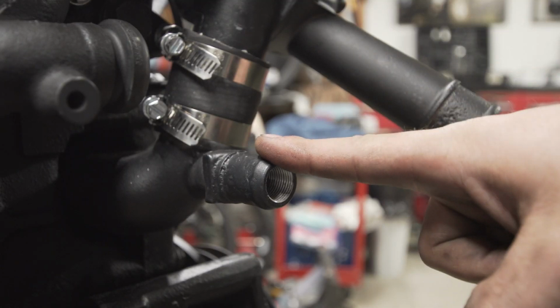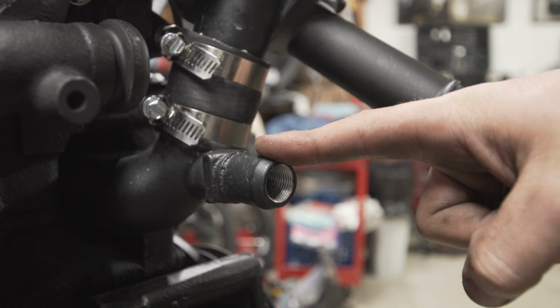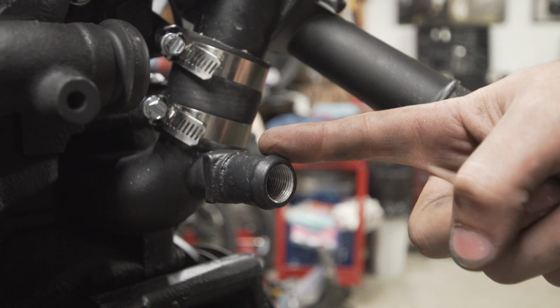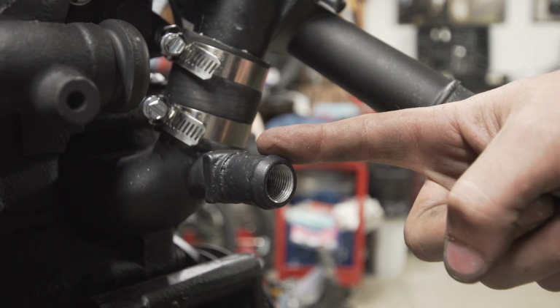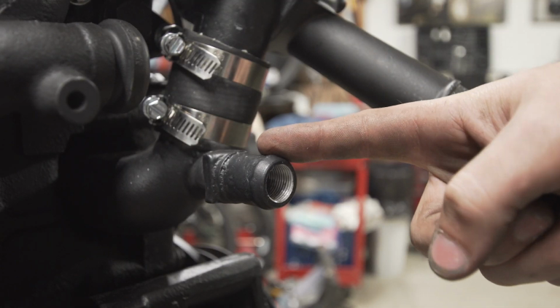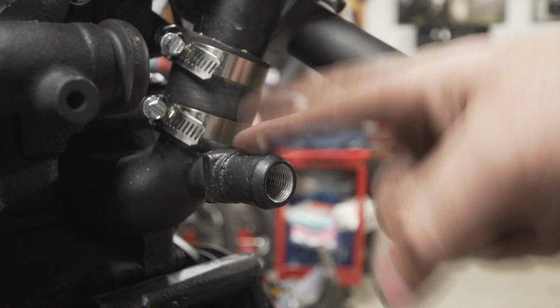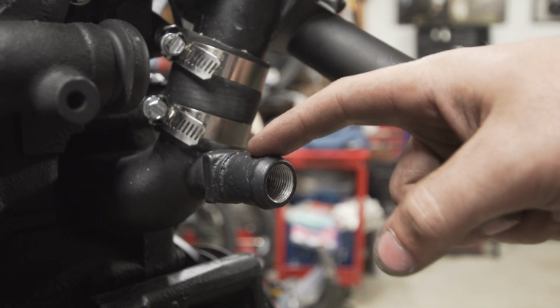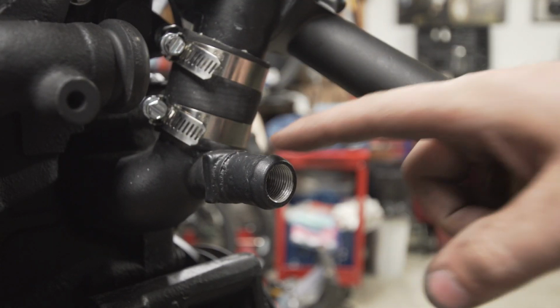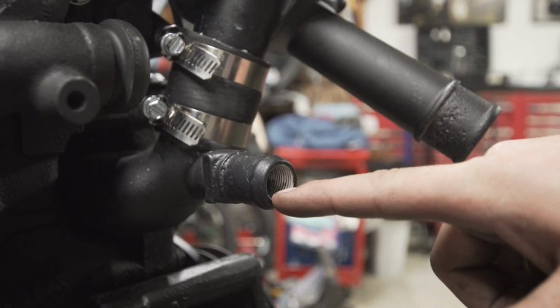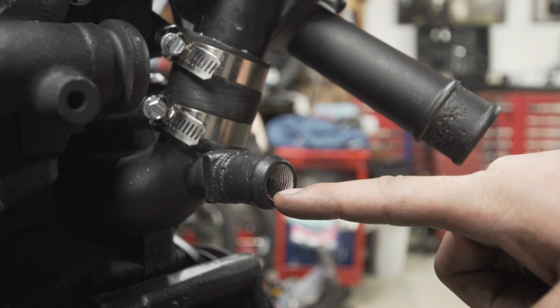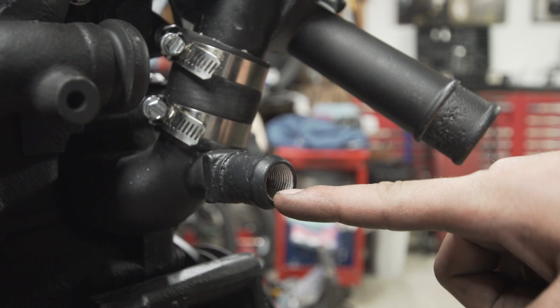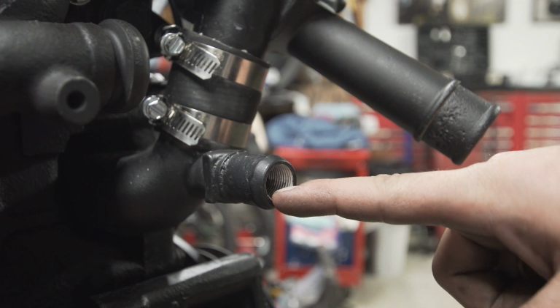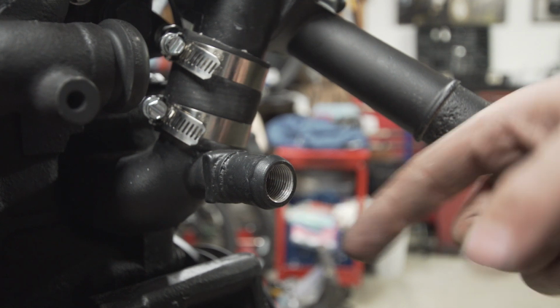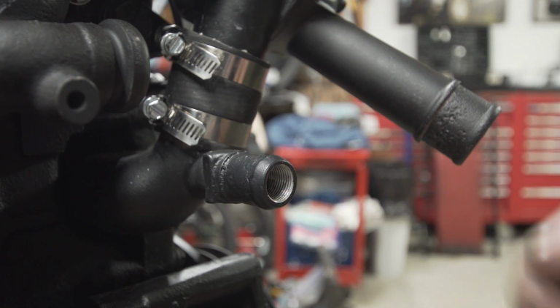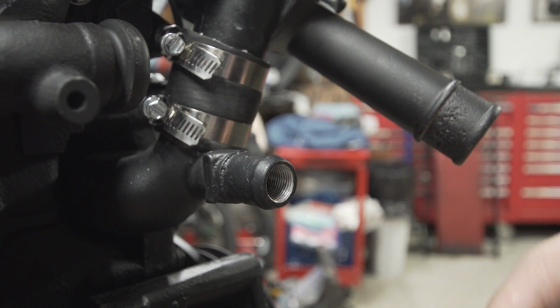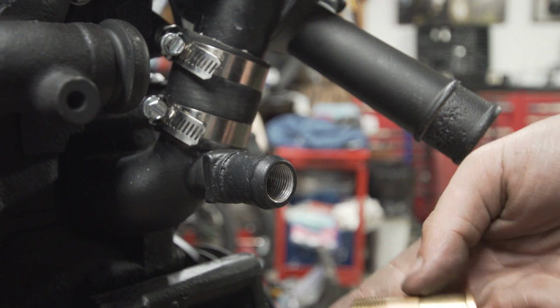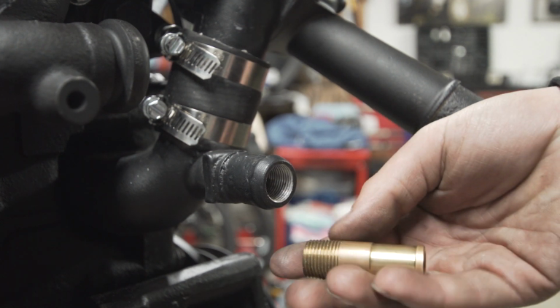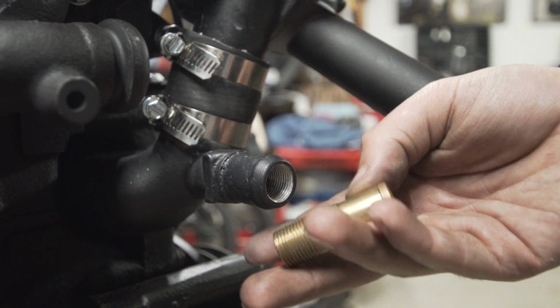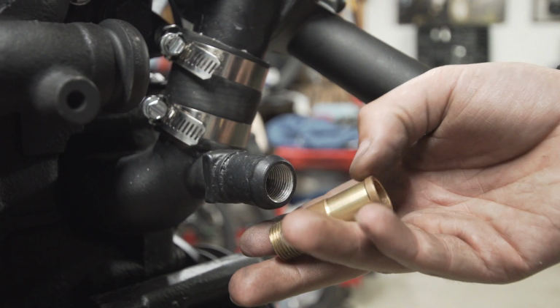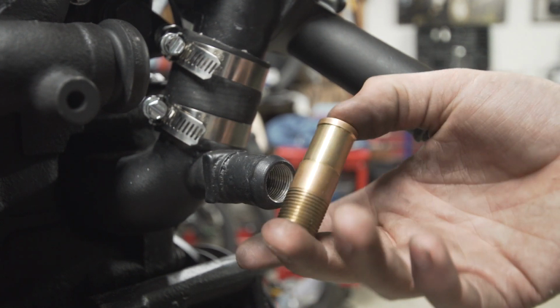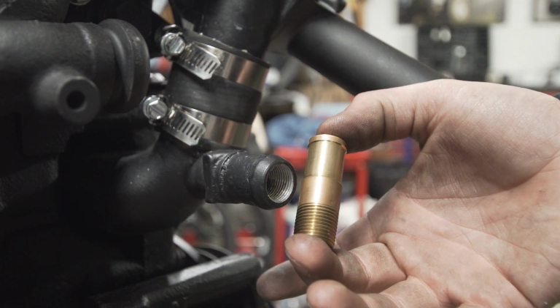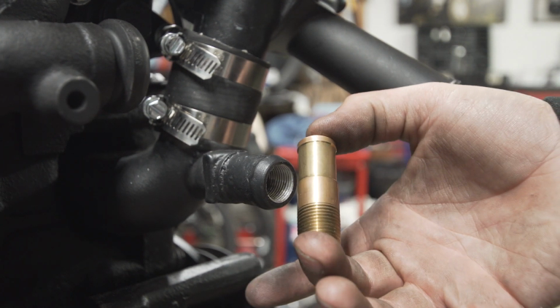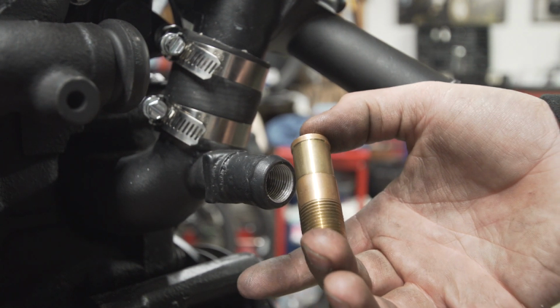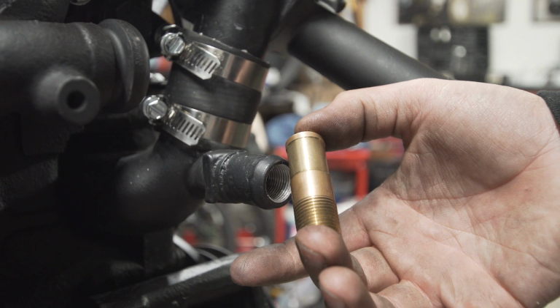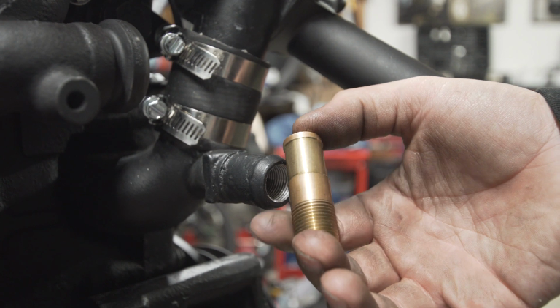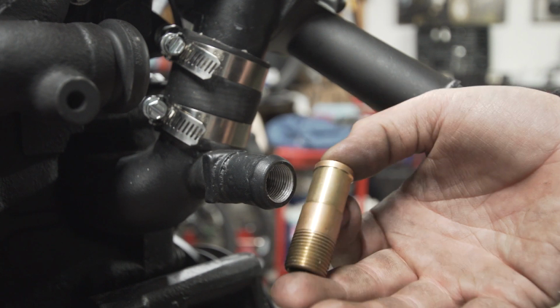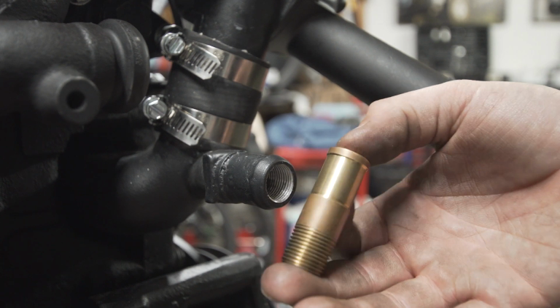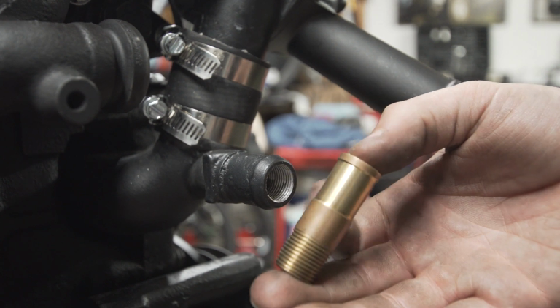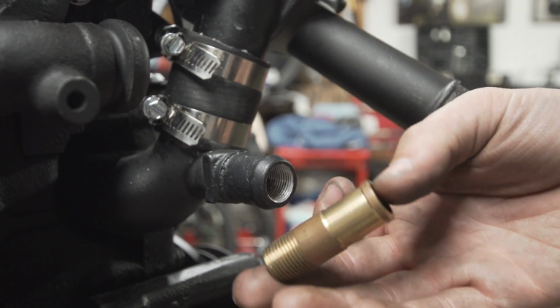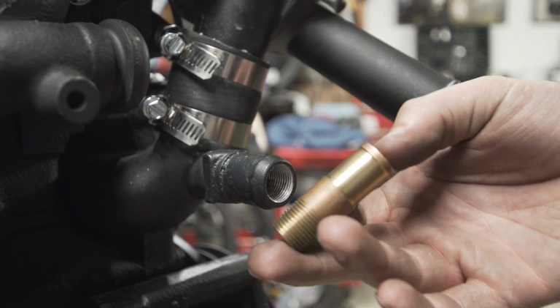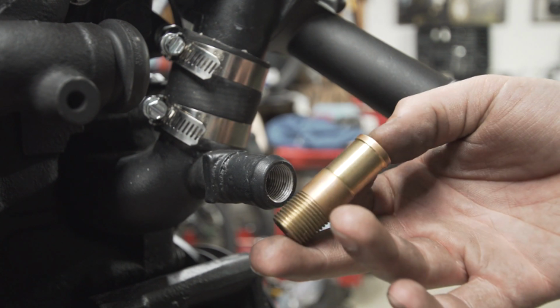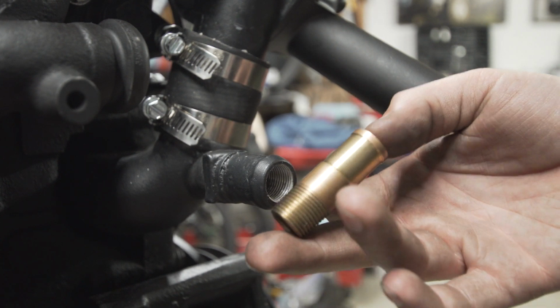For my heater core outlet, I tapped this outlet with a 3/8 NPT tap, and then I machined up a little piece of brass NPT pipe with a small relief so that the hose clamp has something to grab.